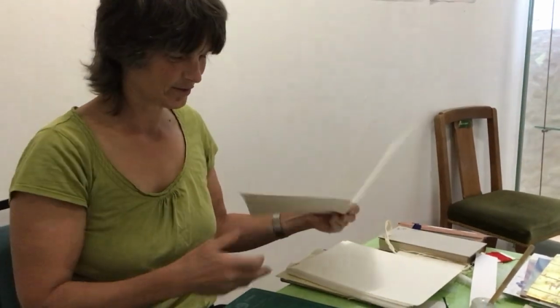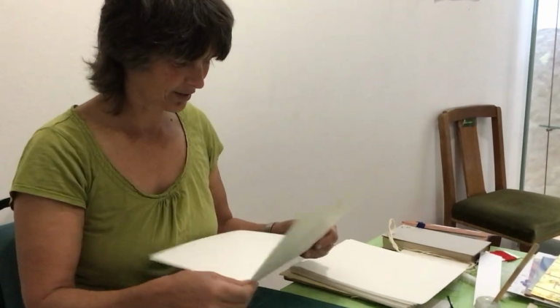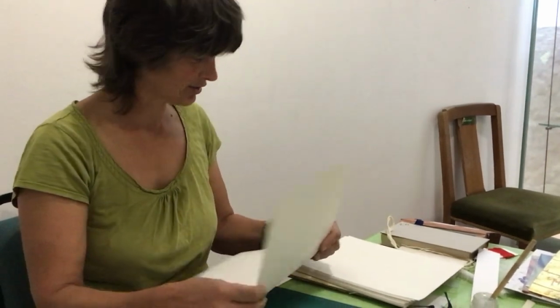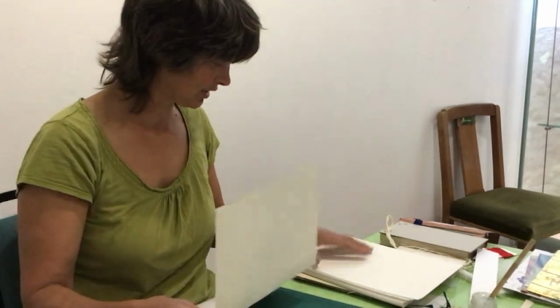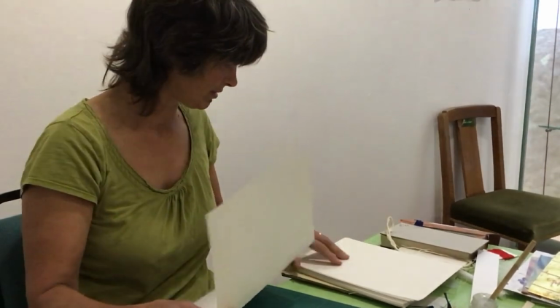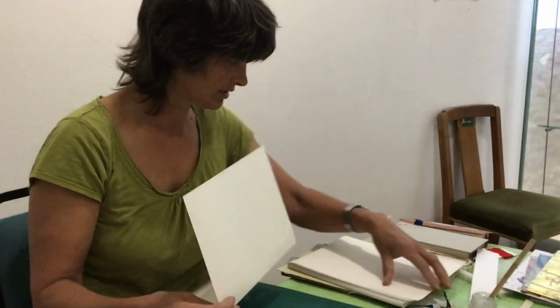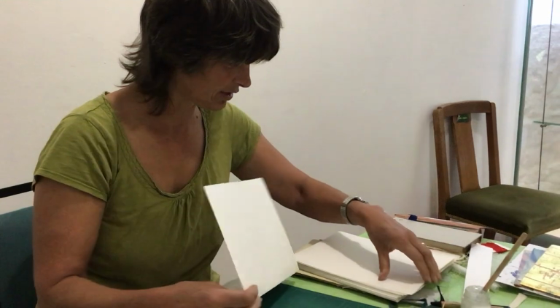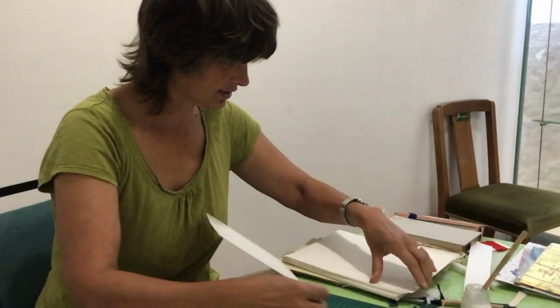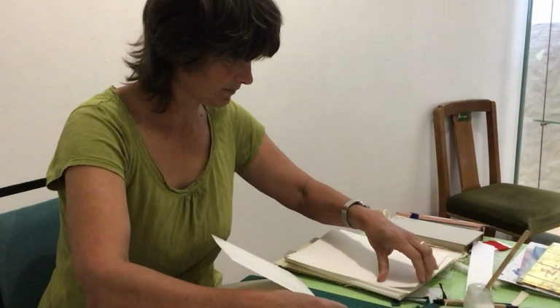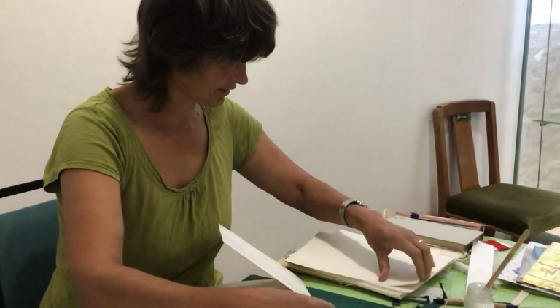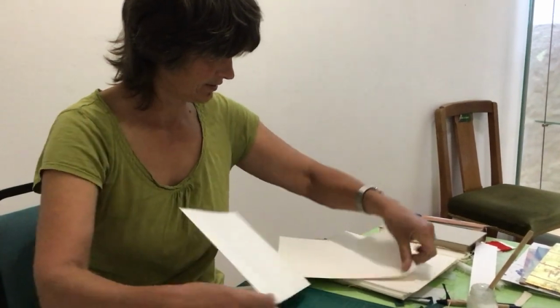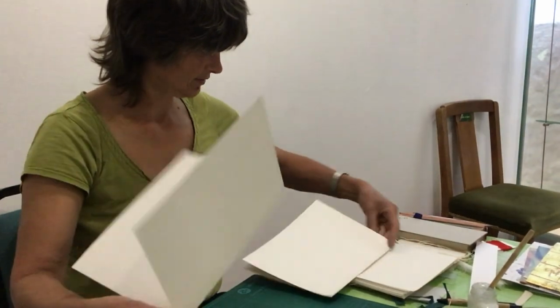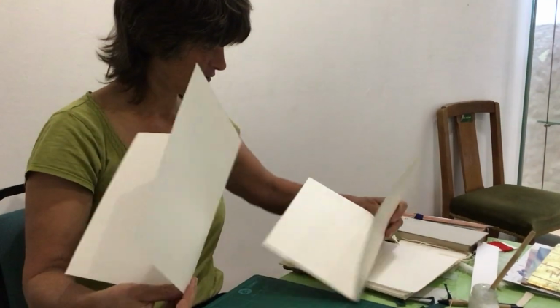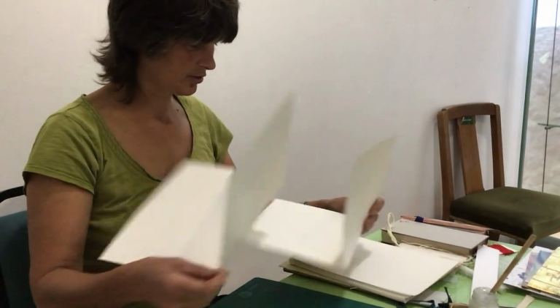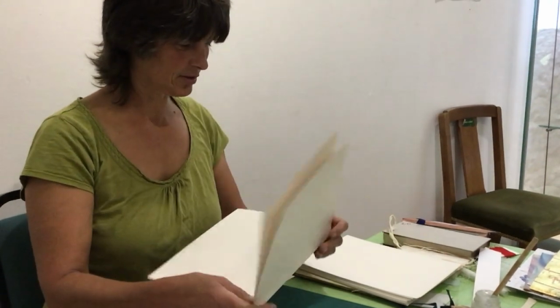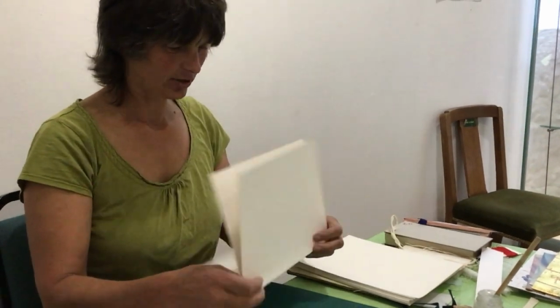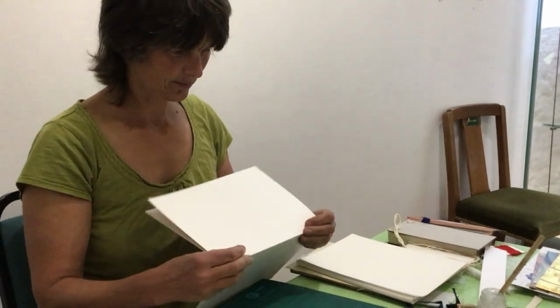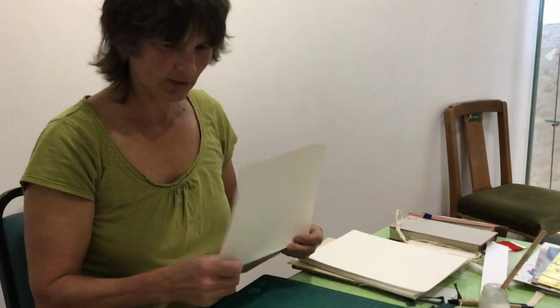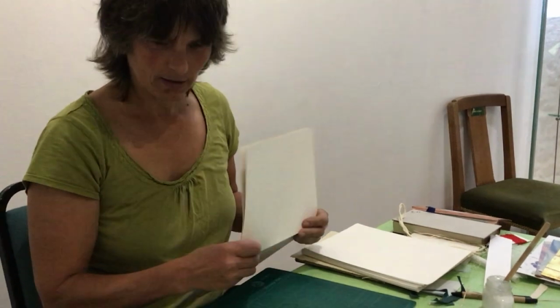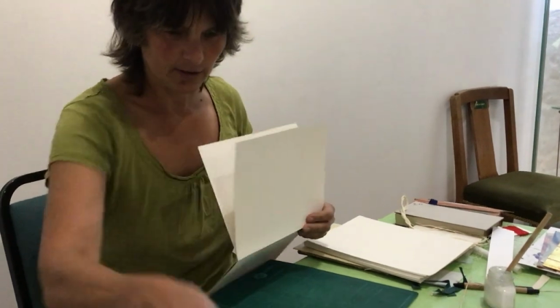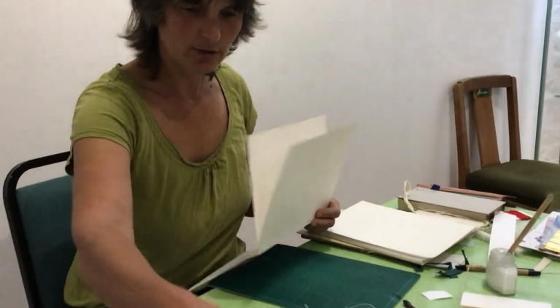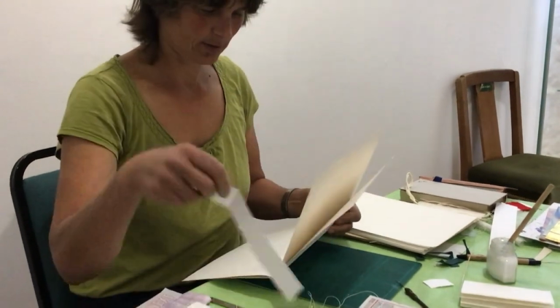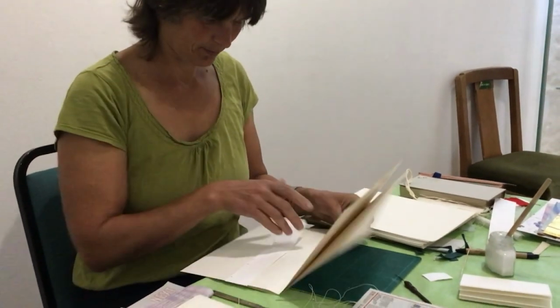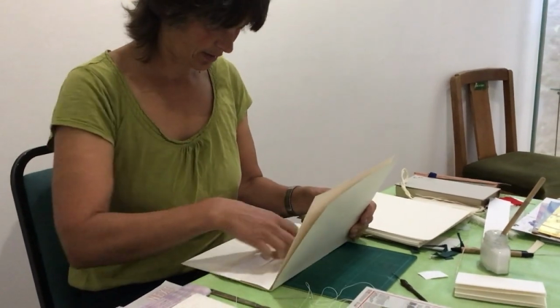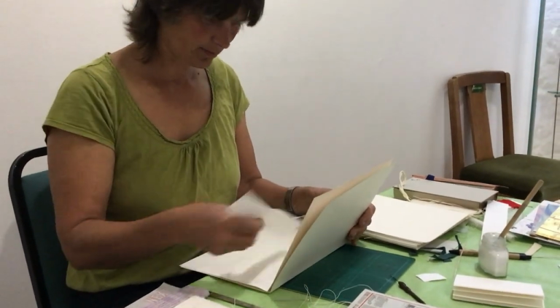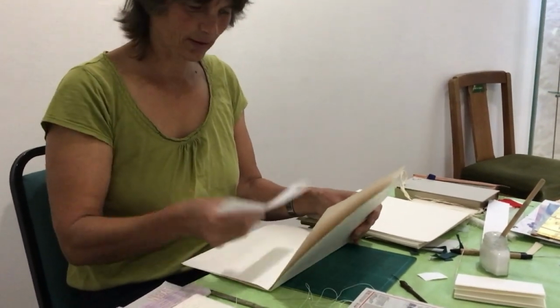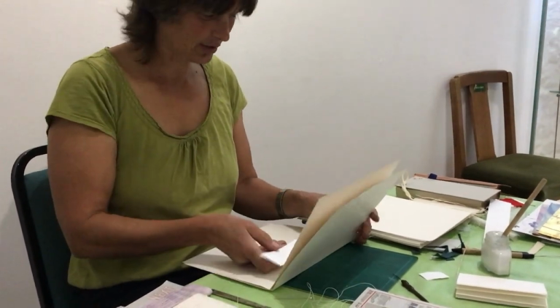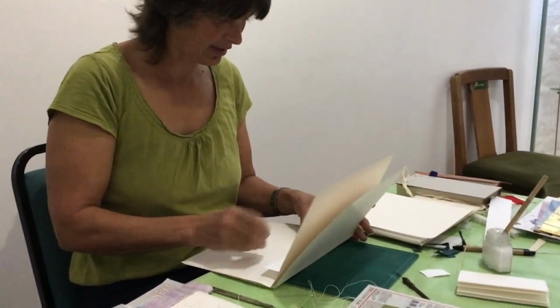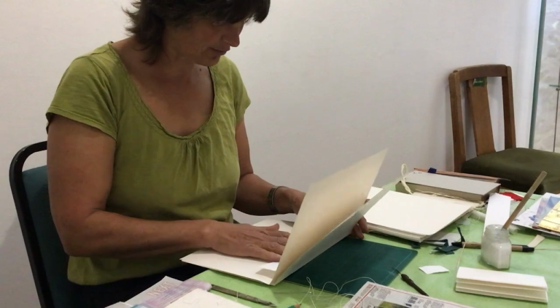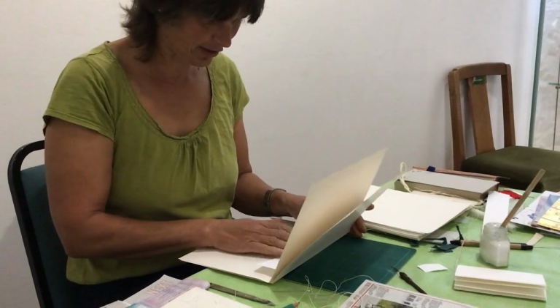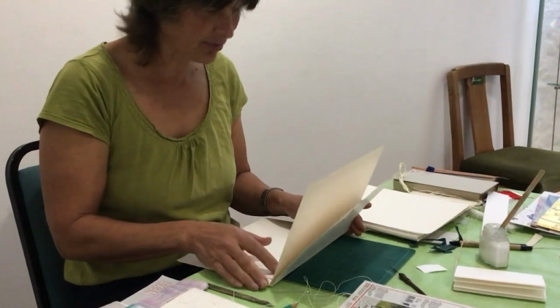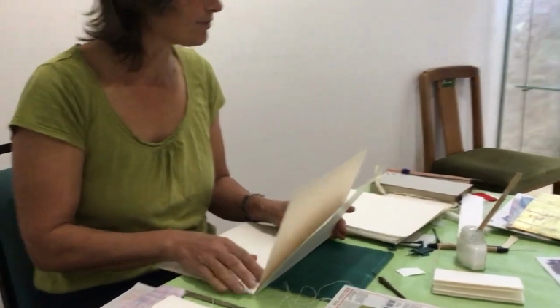These are single sheets — I might put them into double sheets actually. I'm going to put two inside each other. I'm going to use this template I happen to have lying around from my previous book.